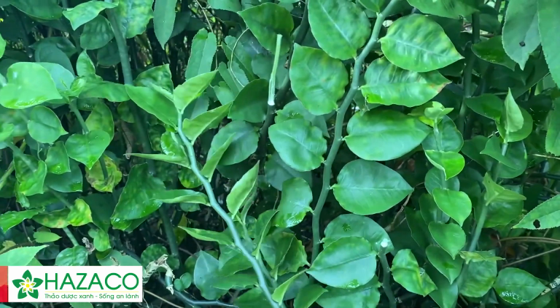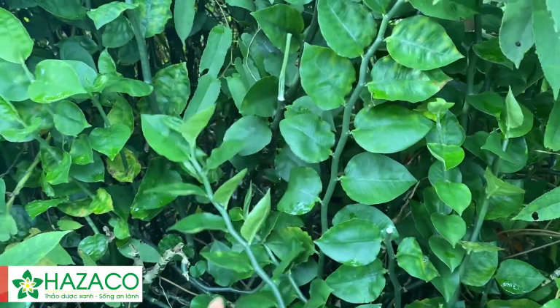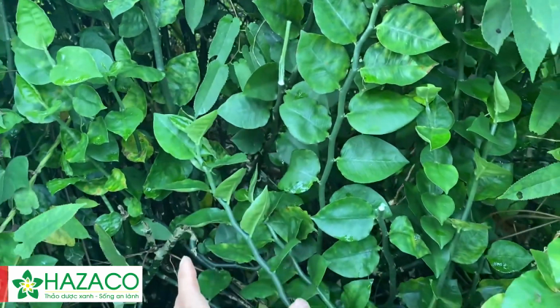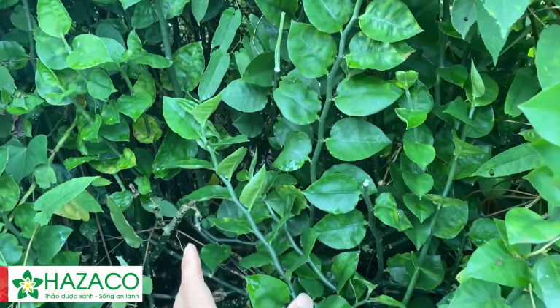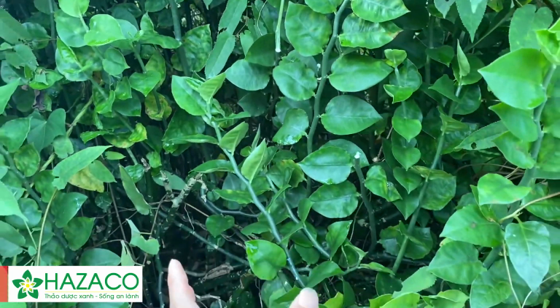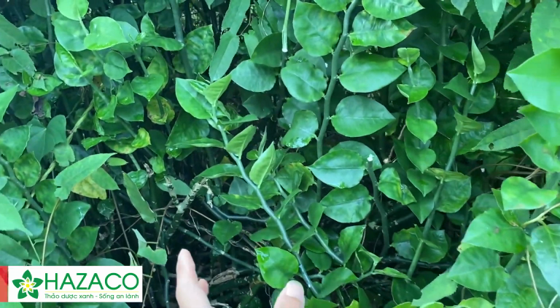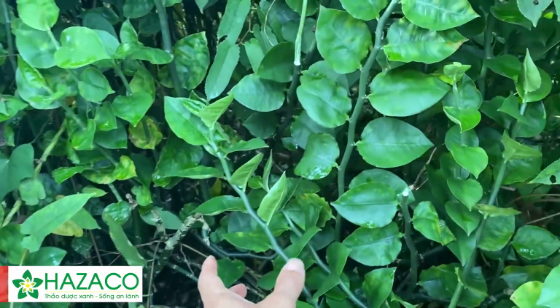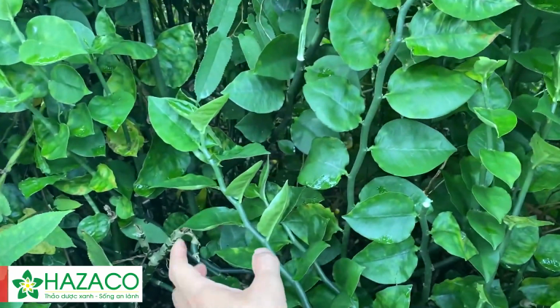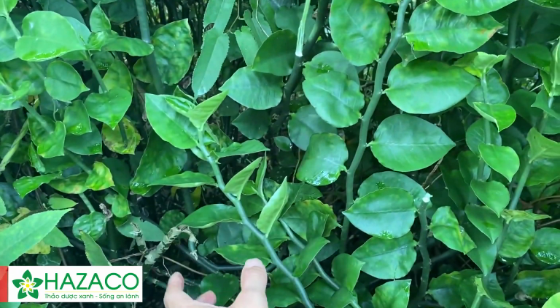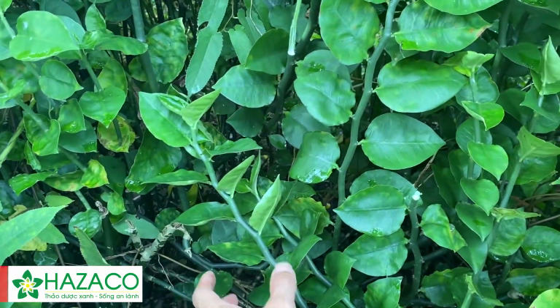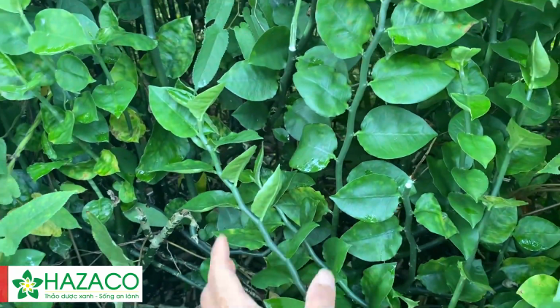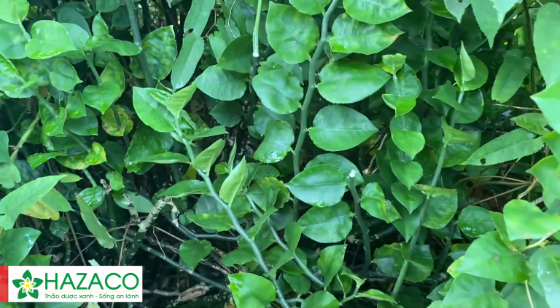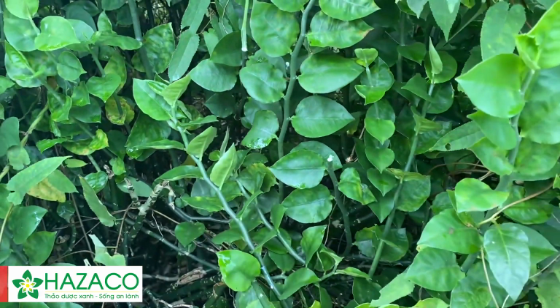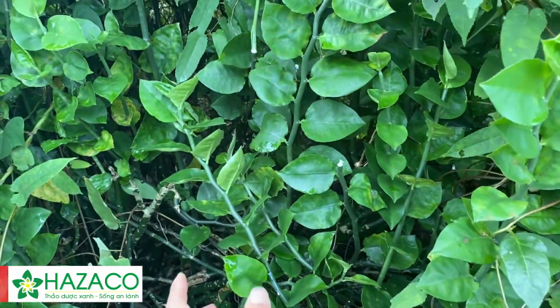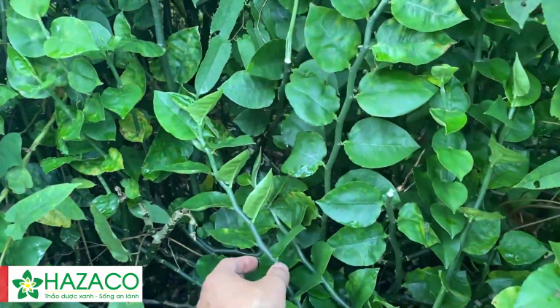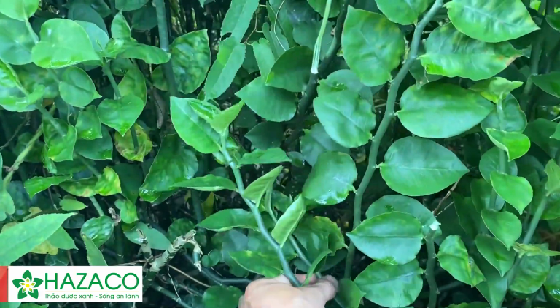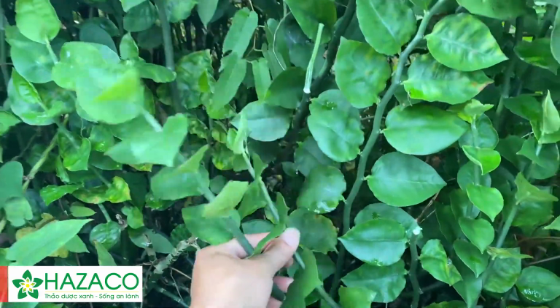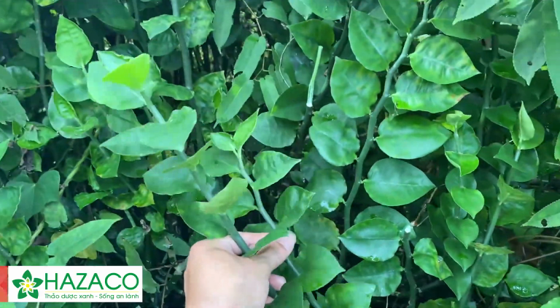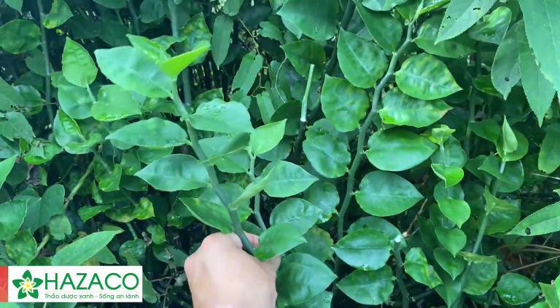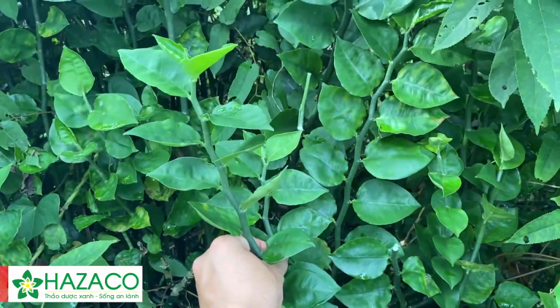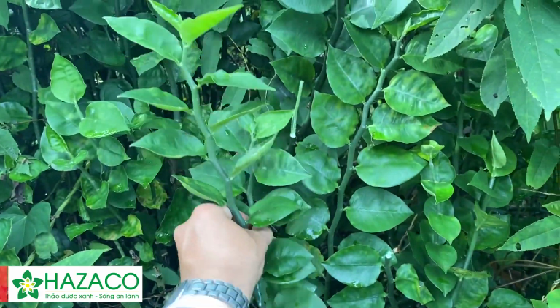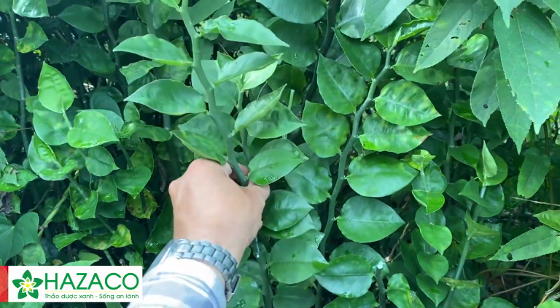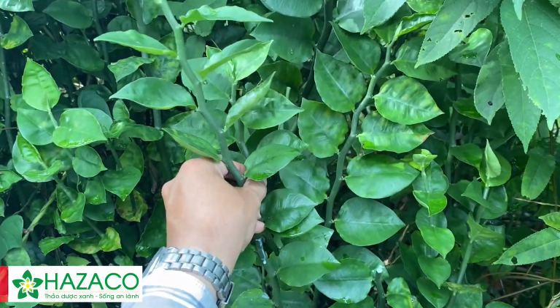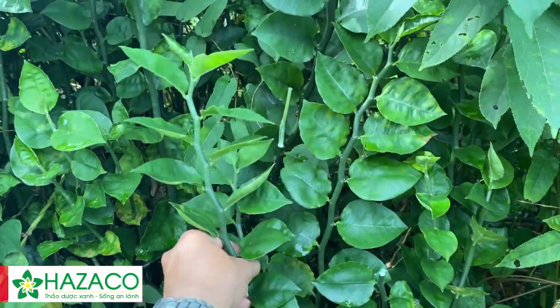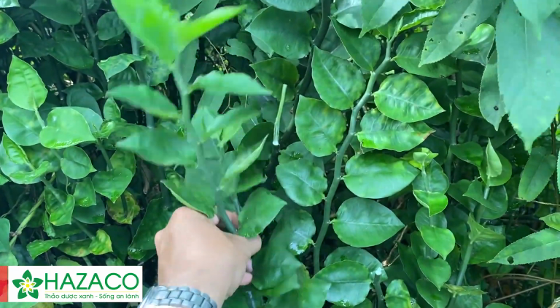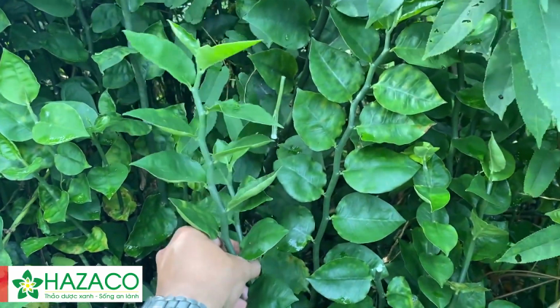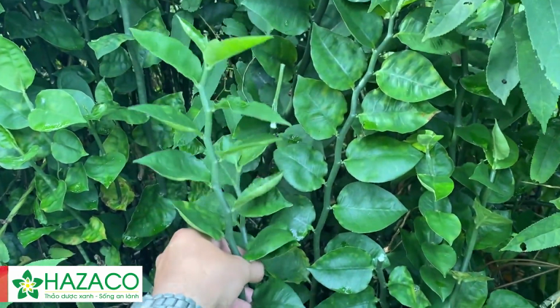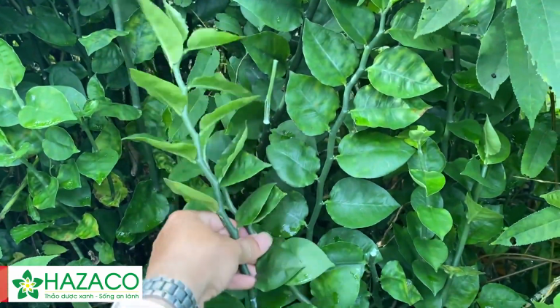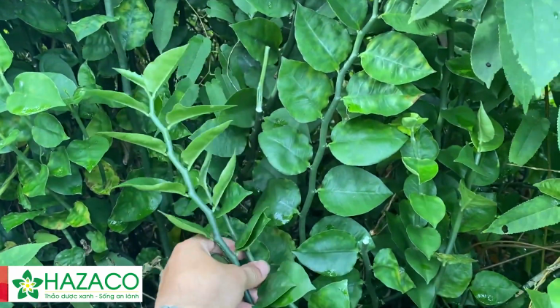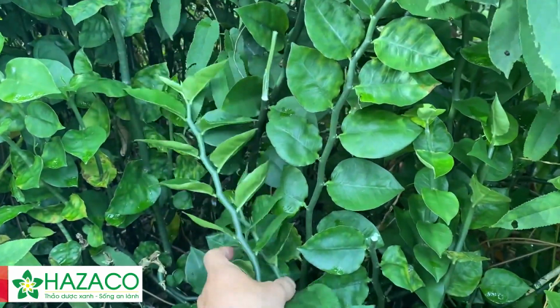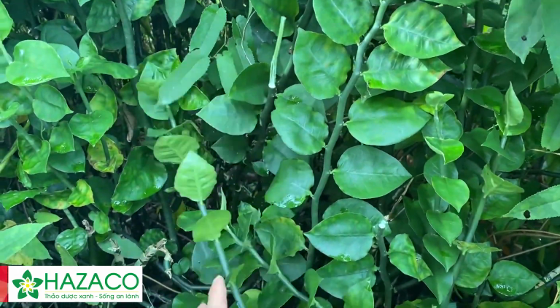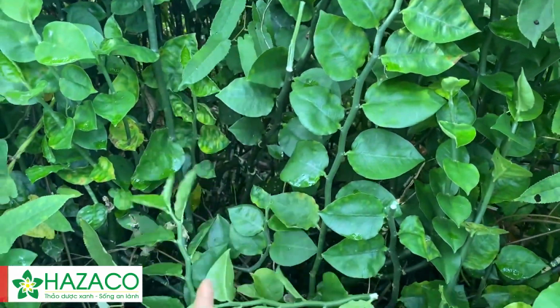Sau khi vết thương đó đã được xử lý bằng cồn và các dụng cụ y tế, cây này có tác dụng cầm máu và giúp liền da rất nhanh. Bên cạnh đó tác dụng giảm đau cũng rất là tốt.